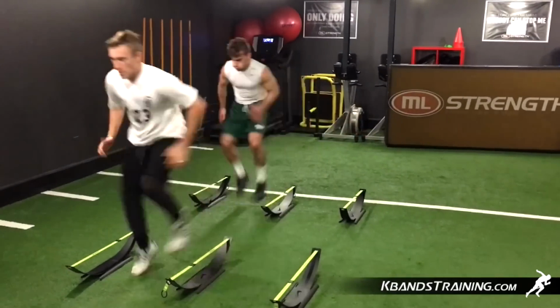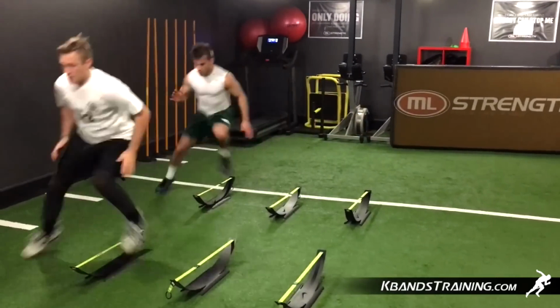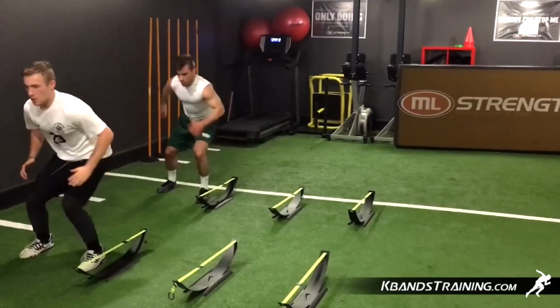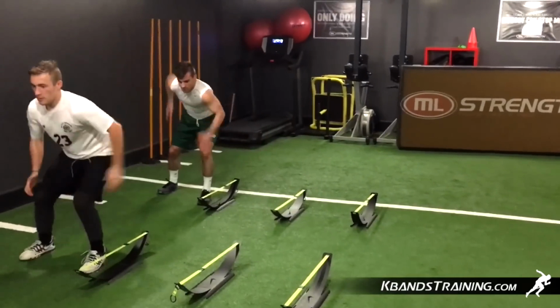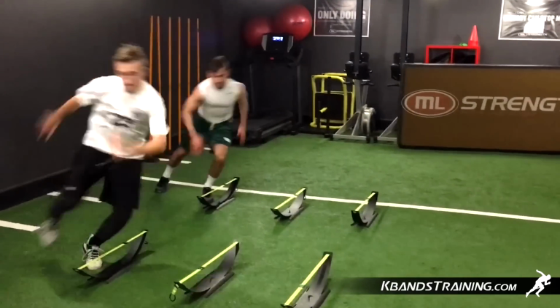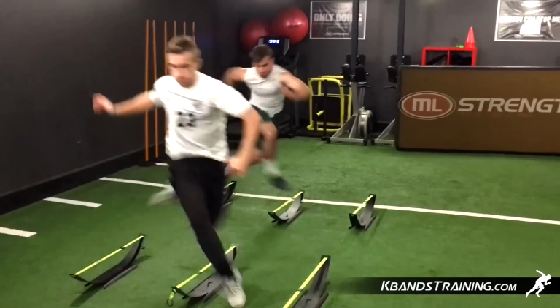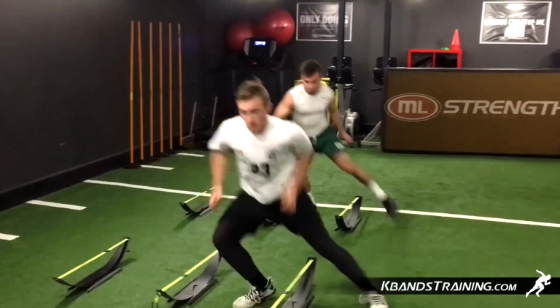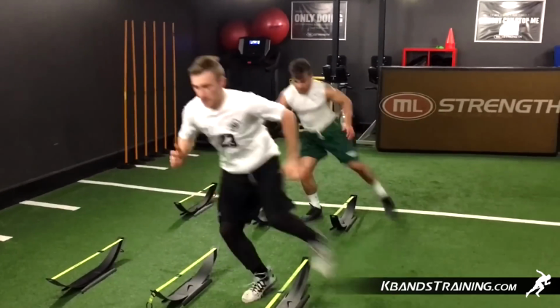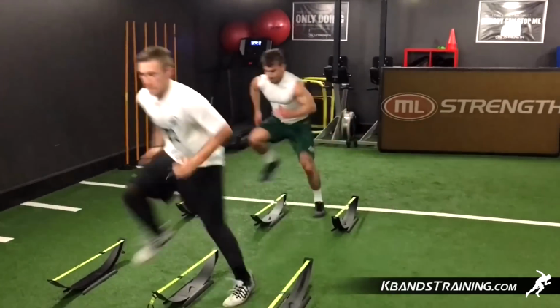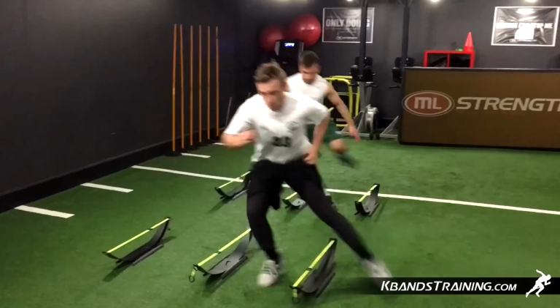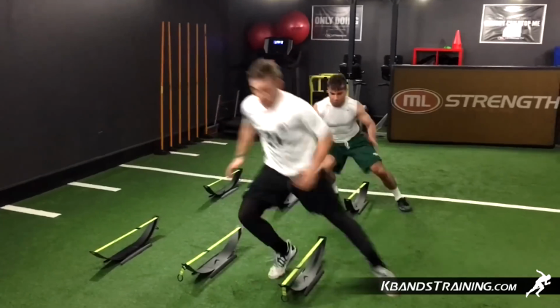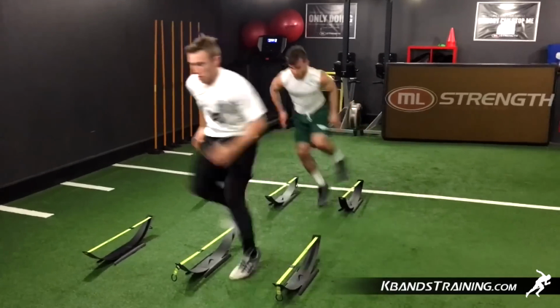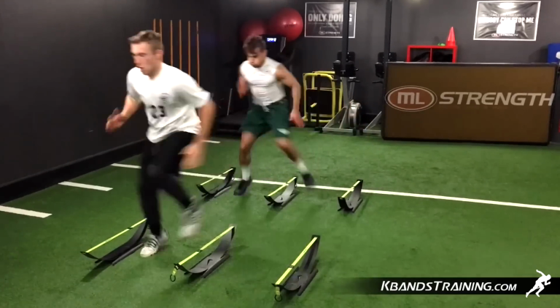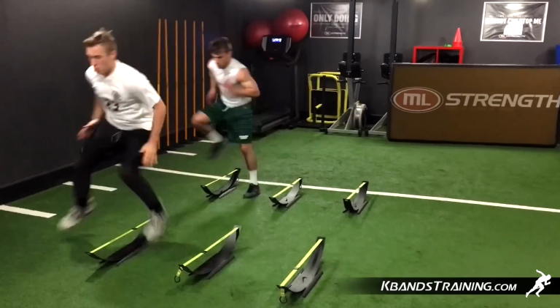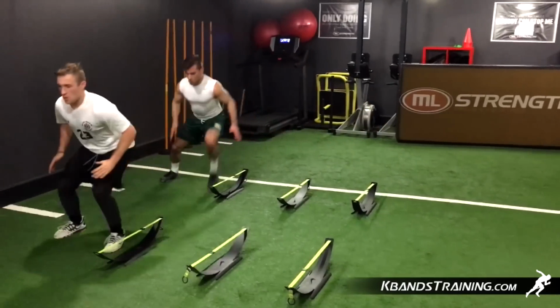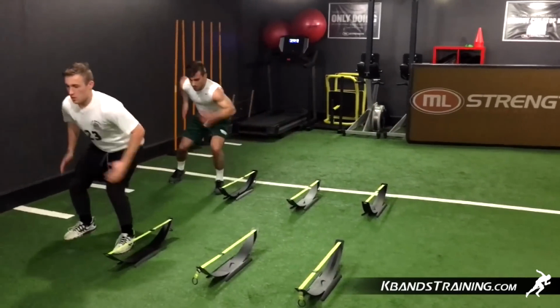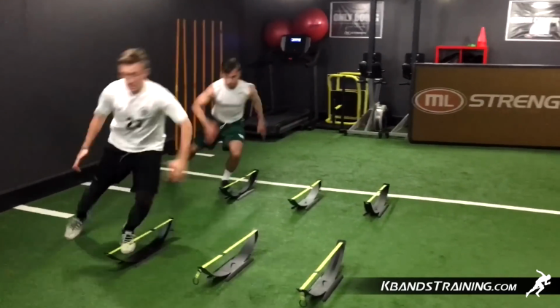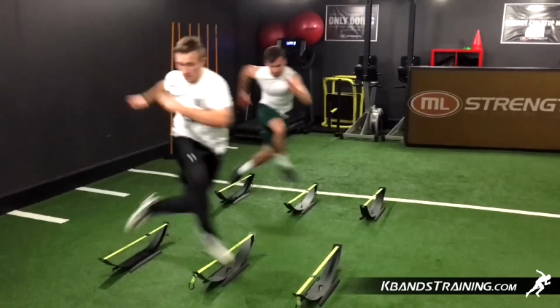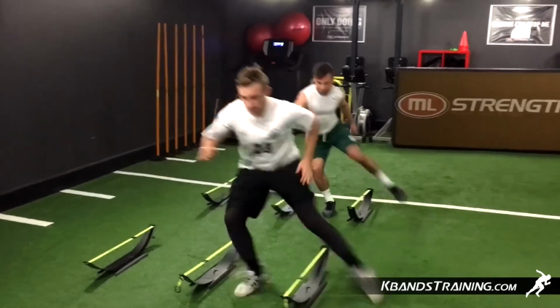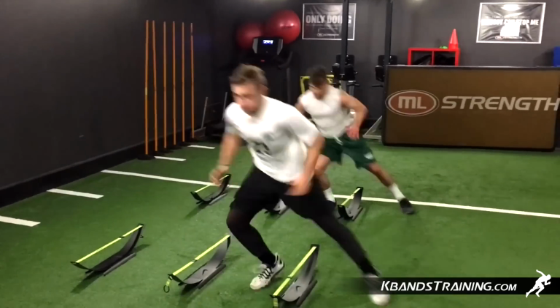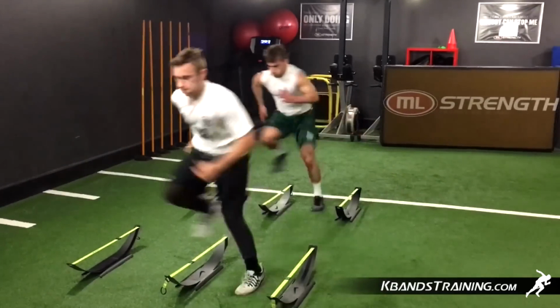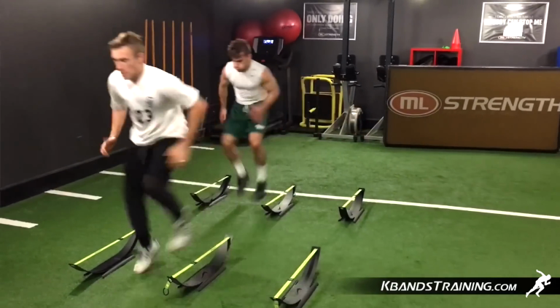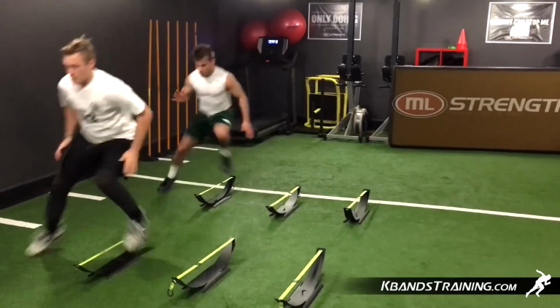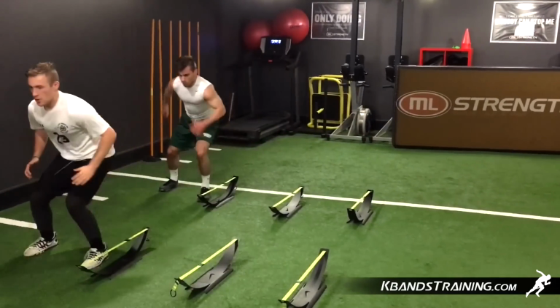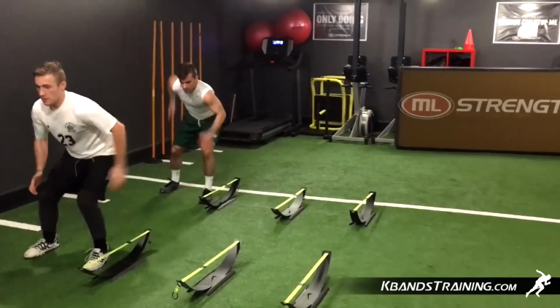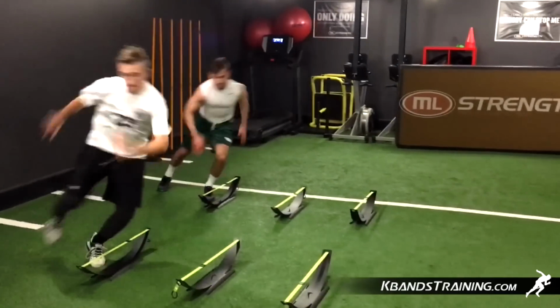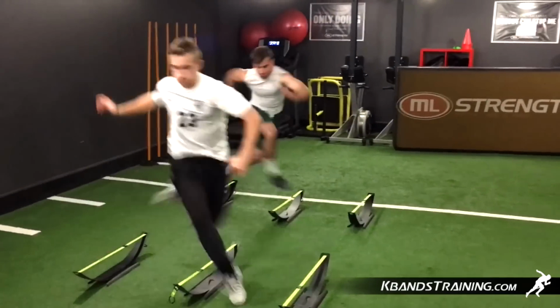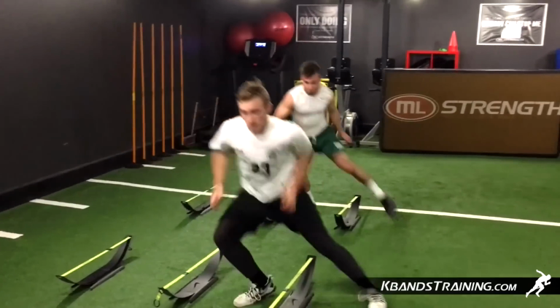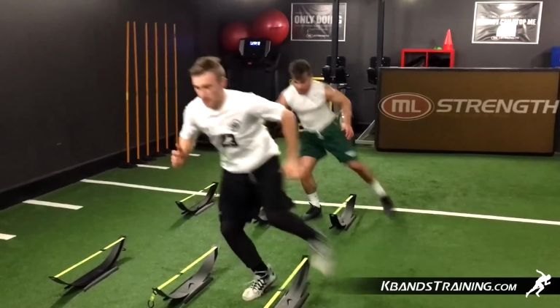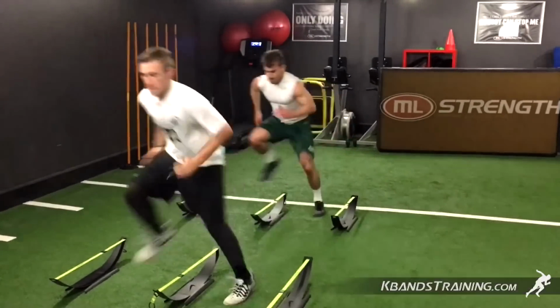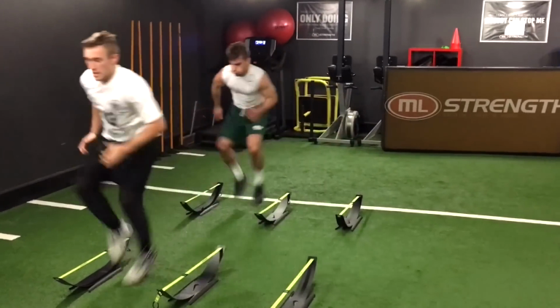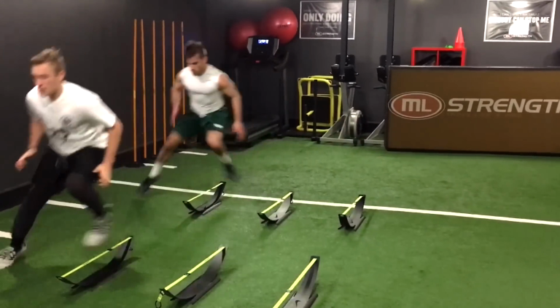Complete 10 sets from the left and 10 sets to the right before finishing up this drill. For your very own set of K-Bands, head to kbandstraining.com.